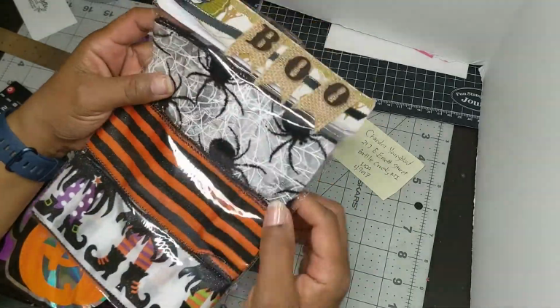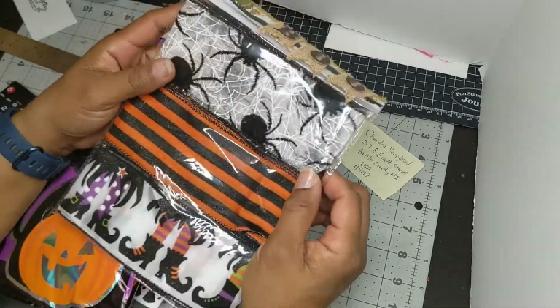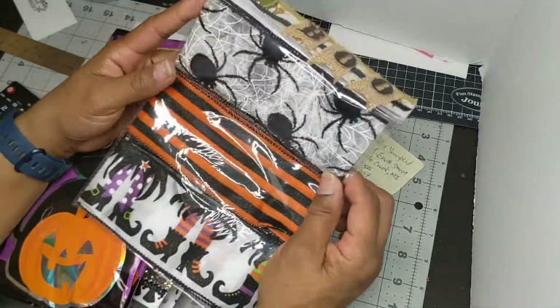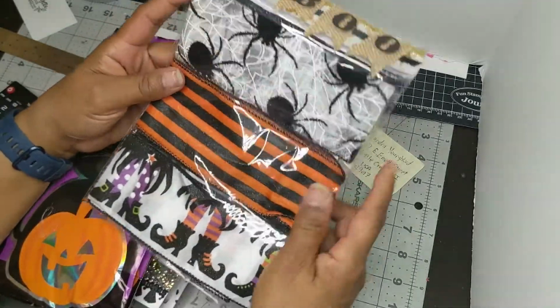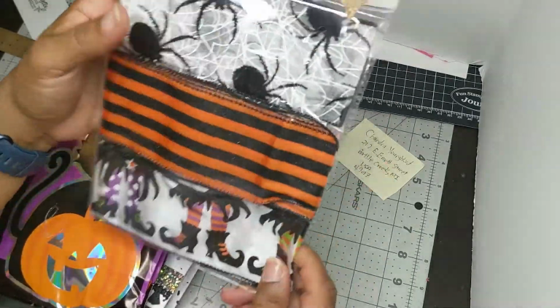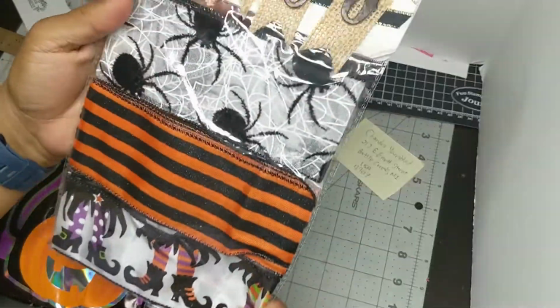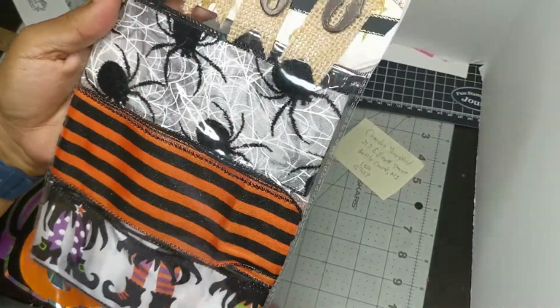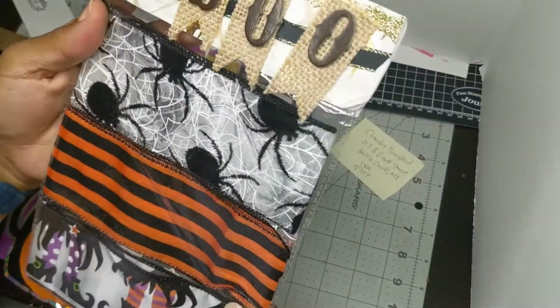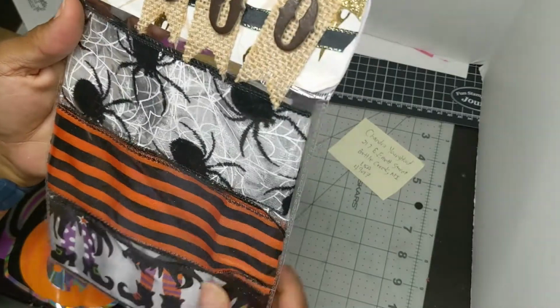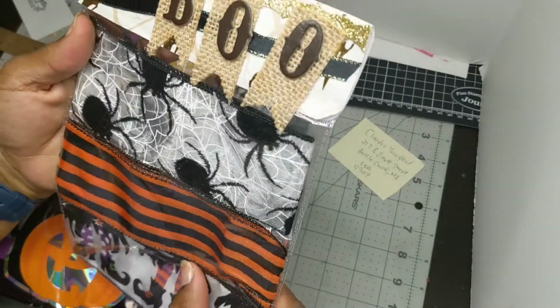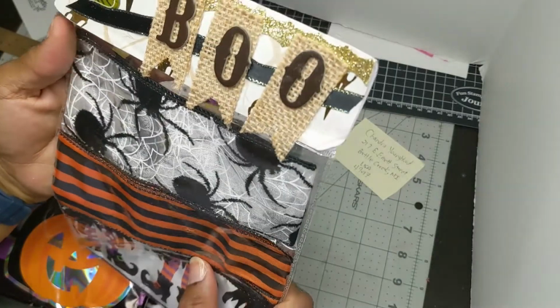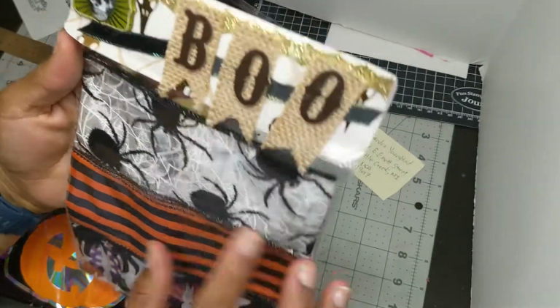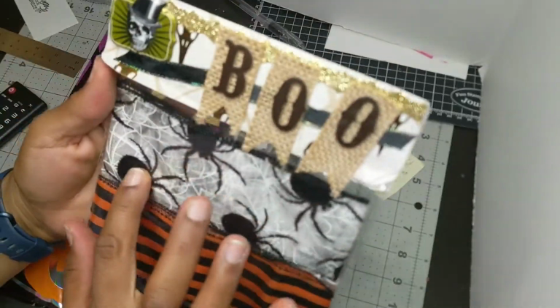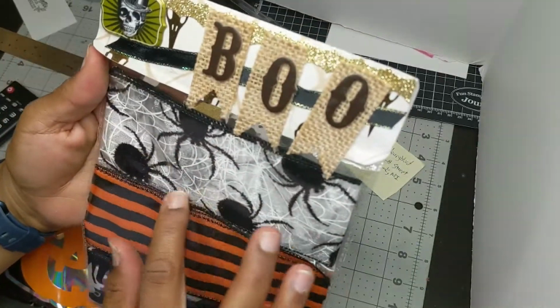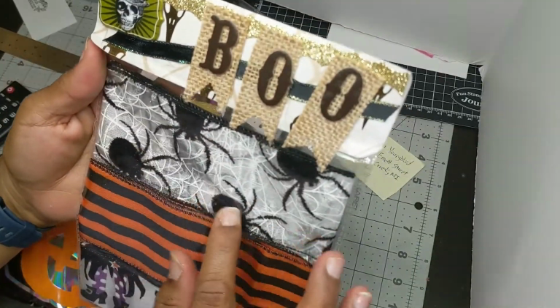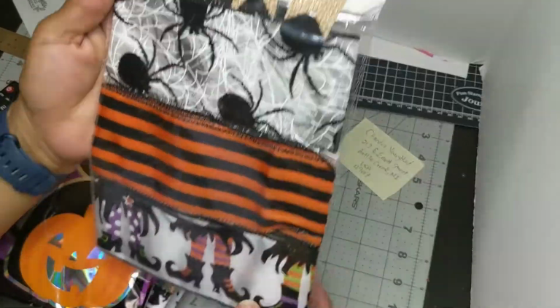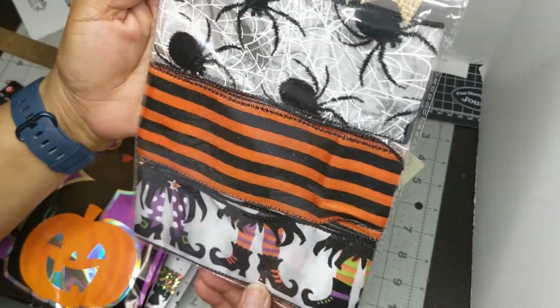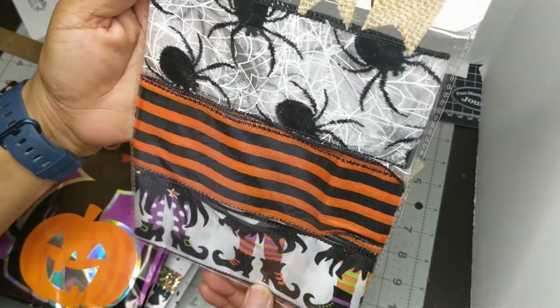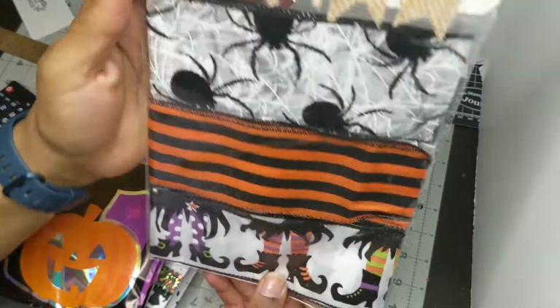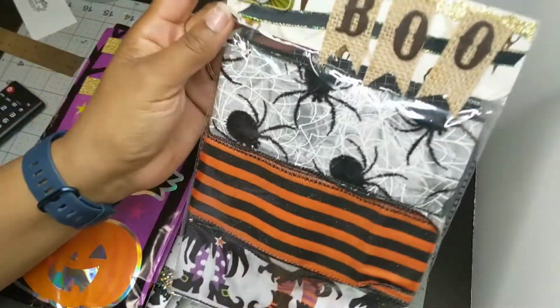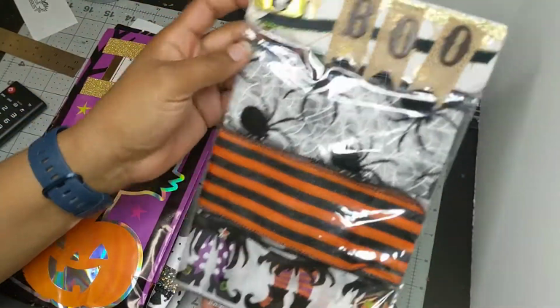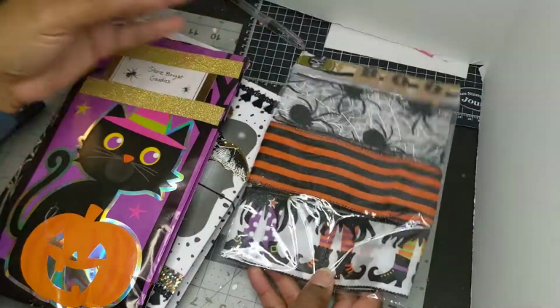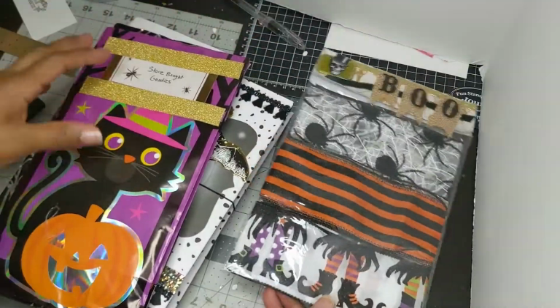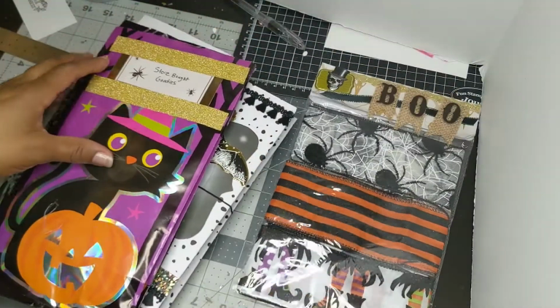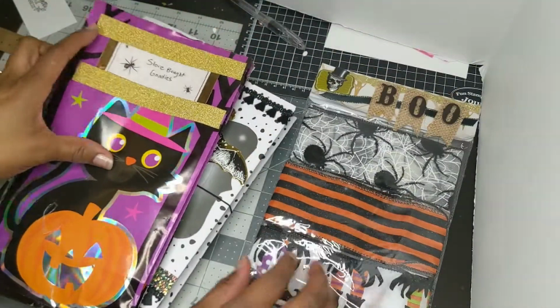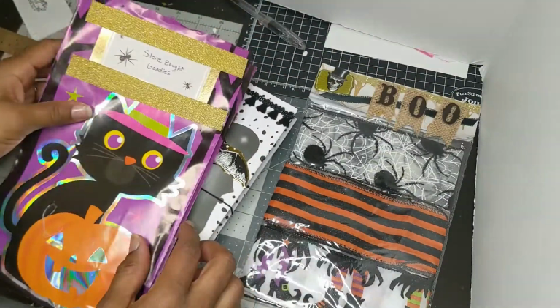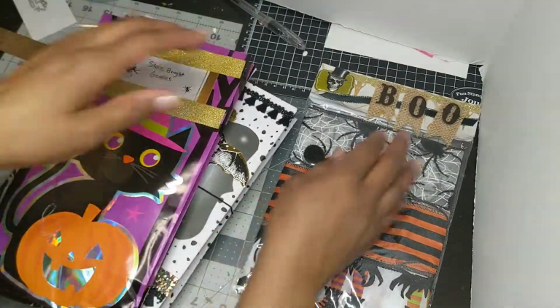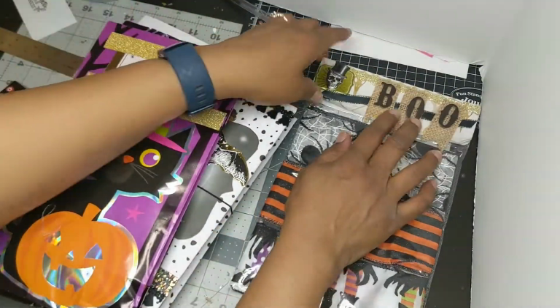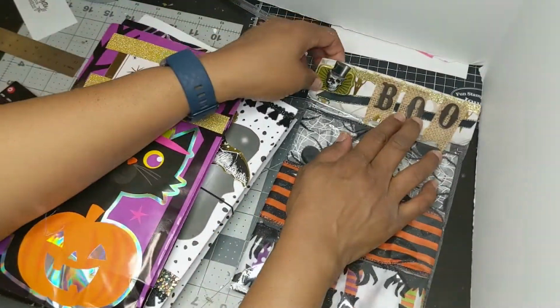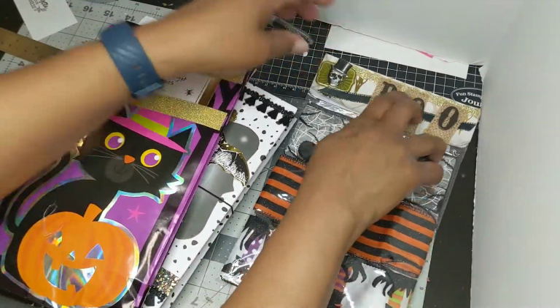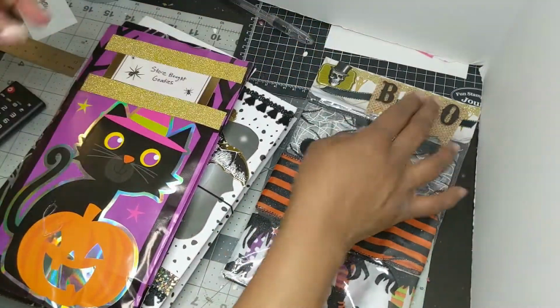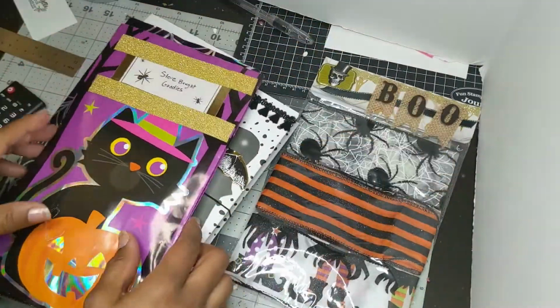Oh, this is ribbon. Look at that. Those are so cute. I love the spider in the spider web. So that's some ribbon. Nice. I love that bag topper — that blue banner. I love that.